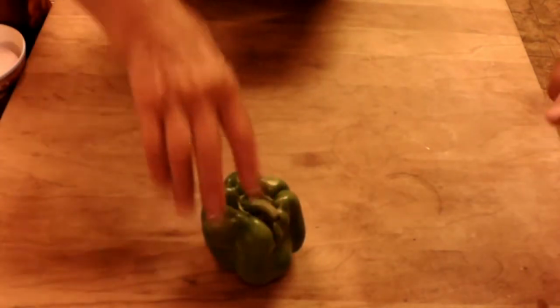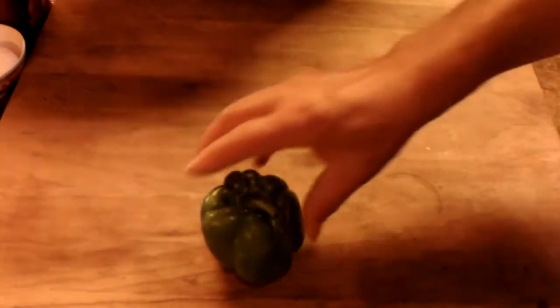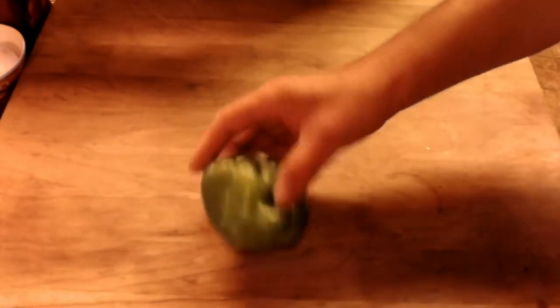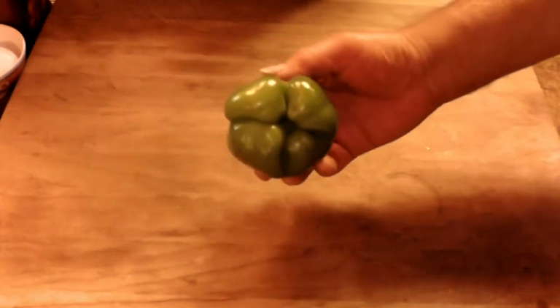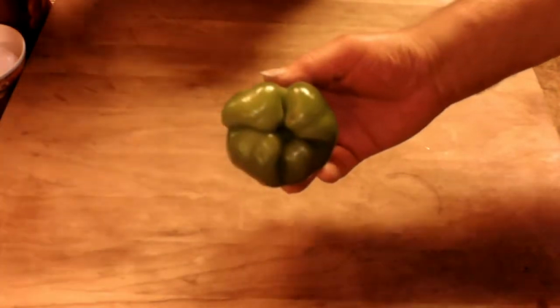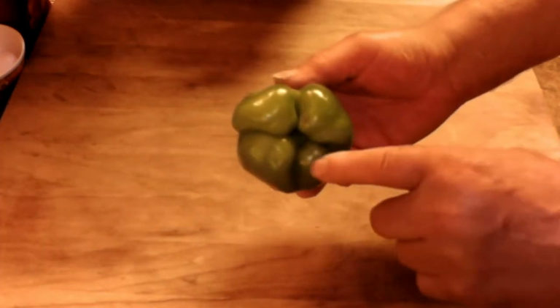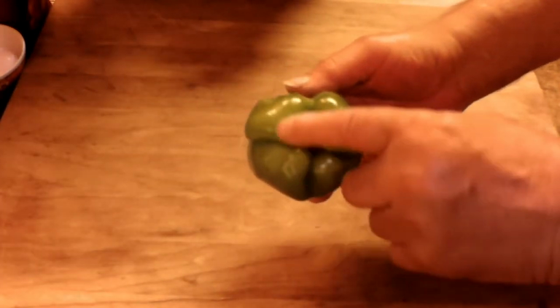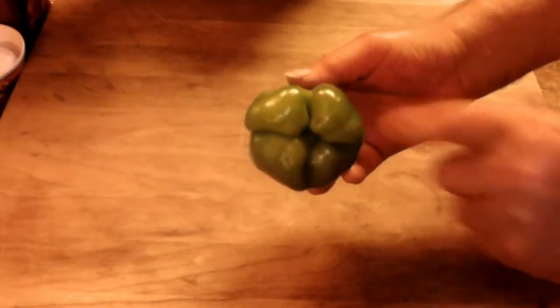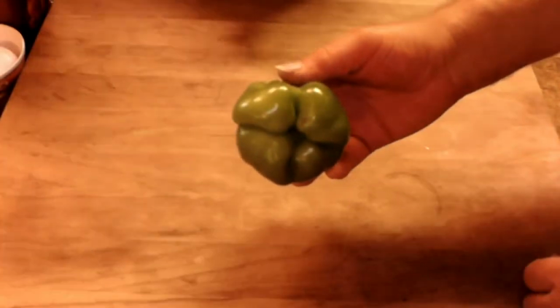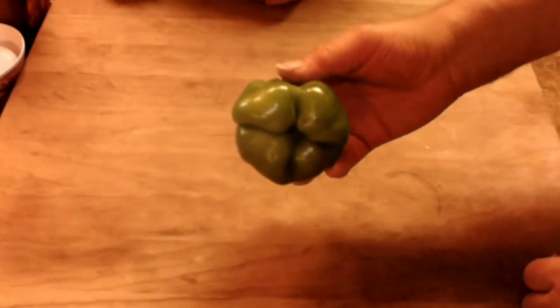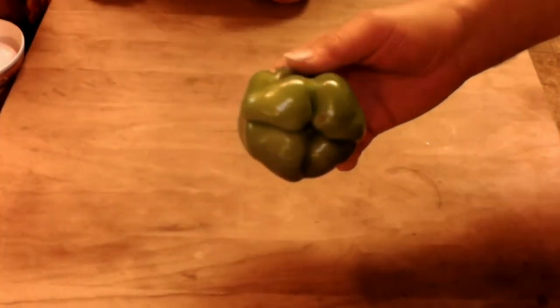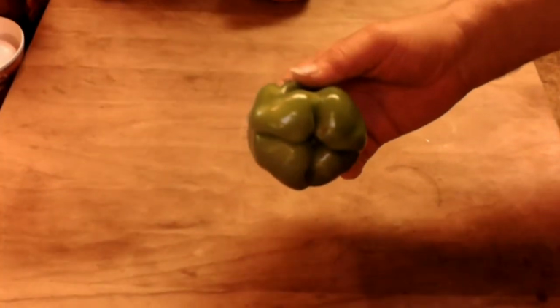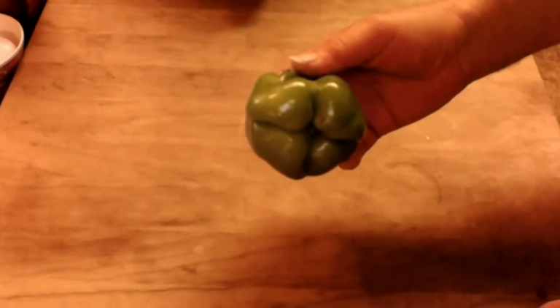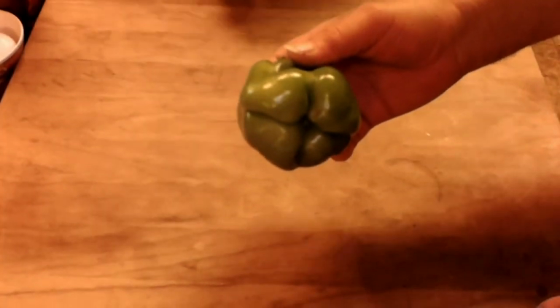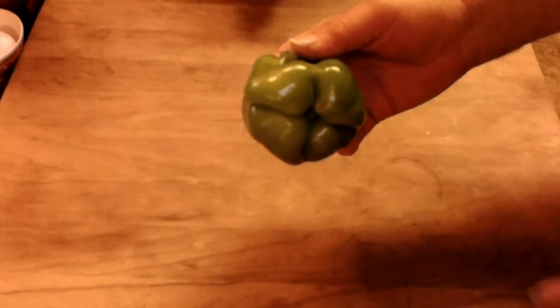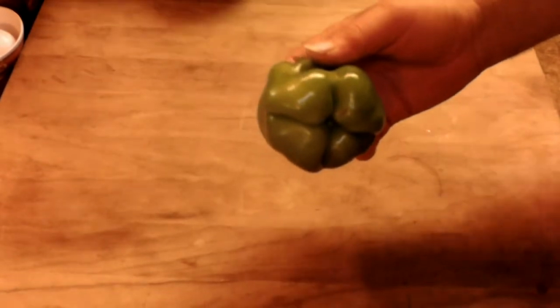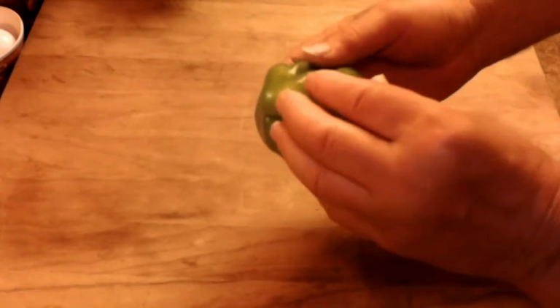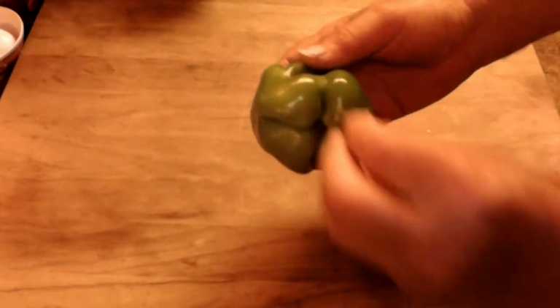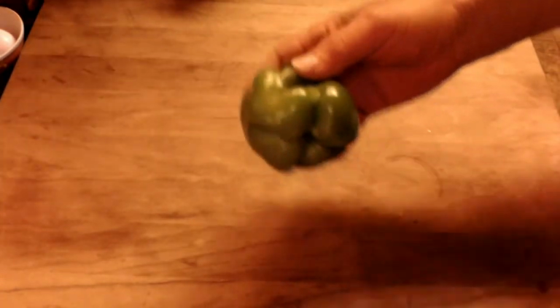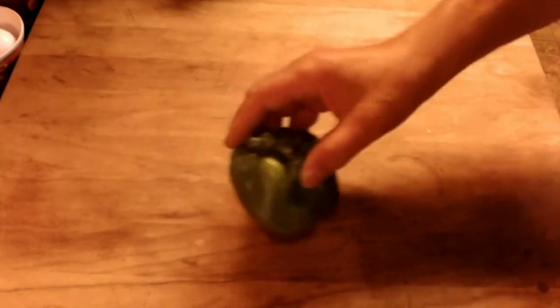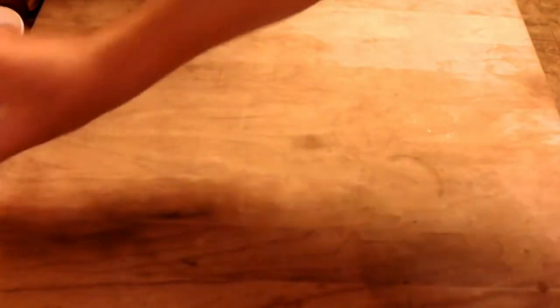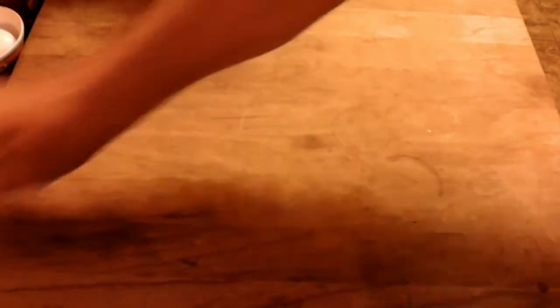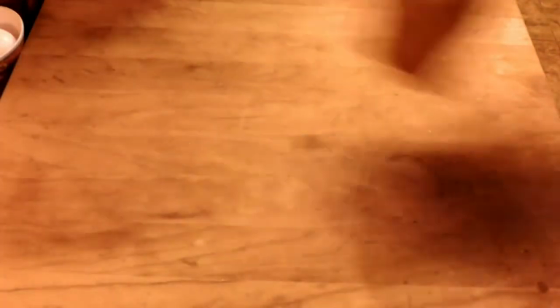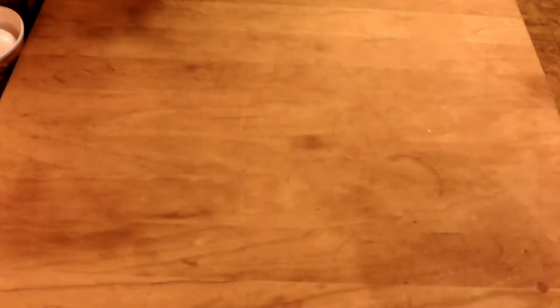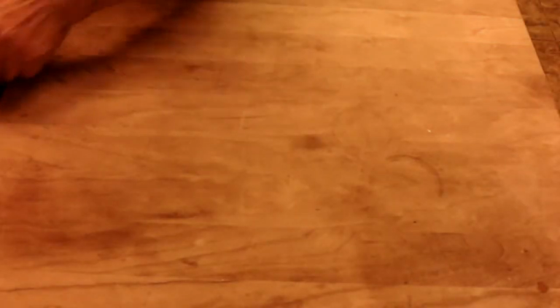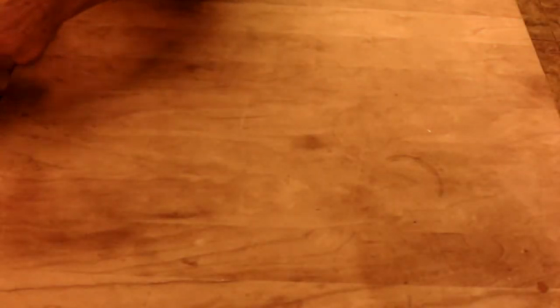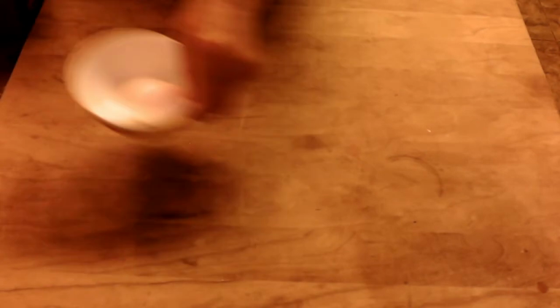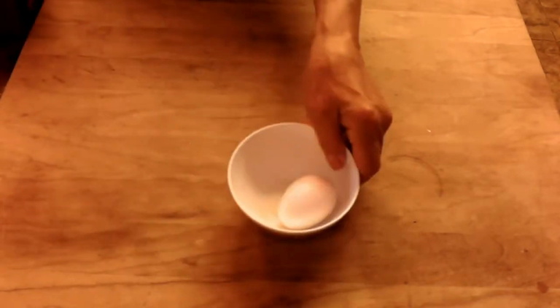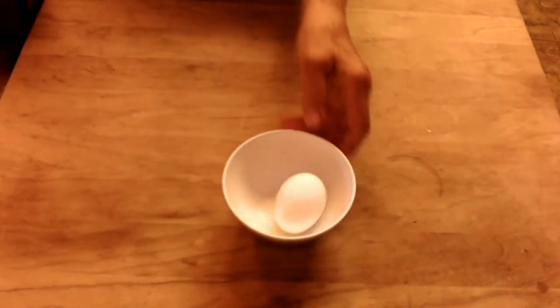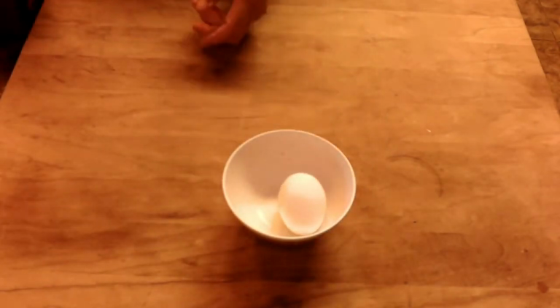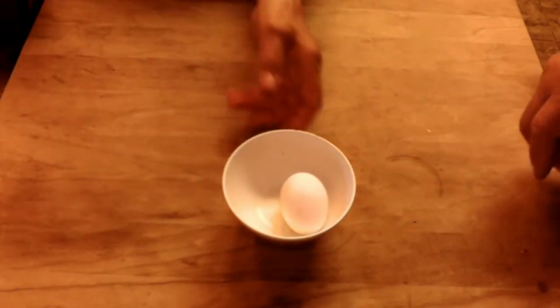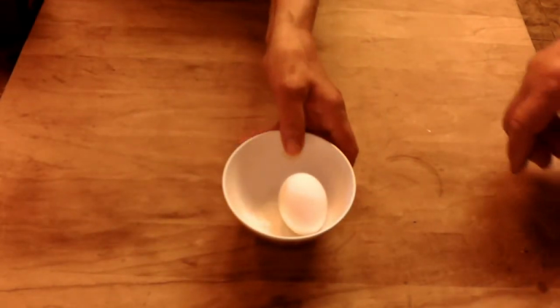Now remember, folks, about bell pepper — this is a neat regular bell pepper. I'll tell you how you can get the perfect bell pepper the way it grows. You need some eggs — remember, chicken eggs.